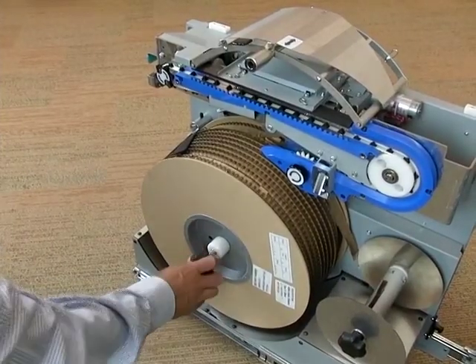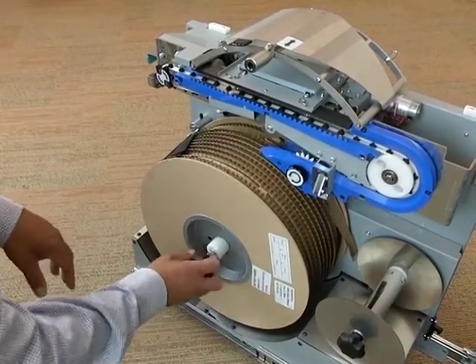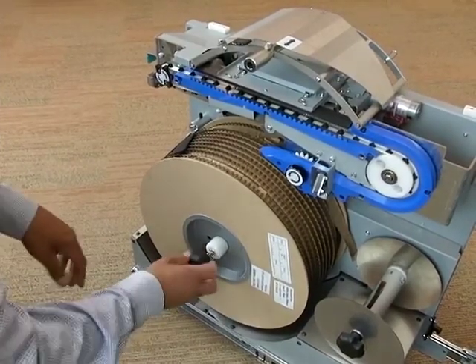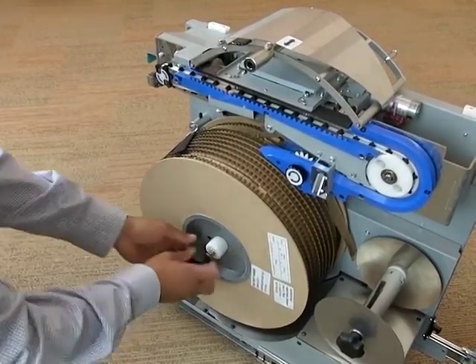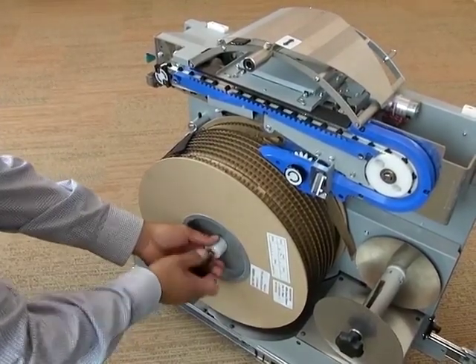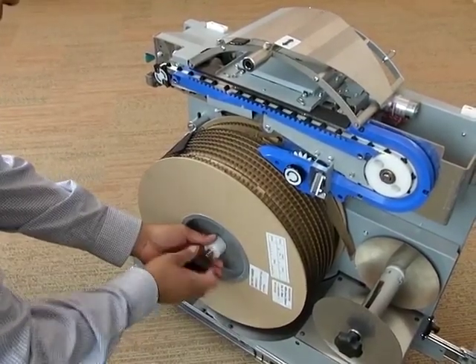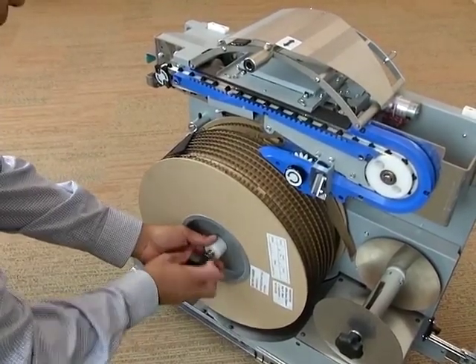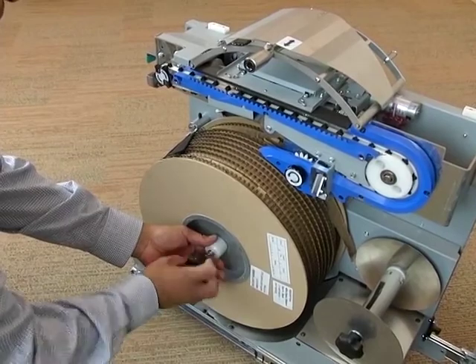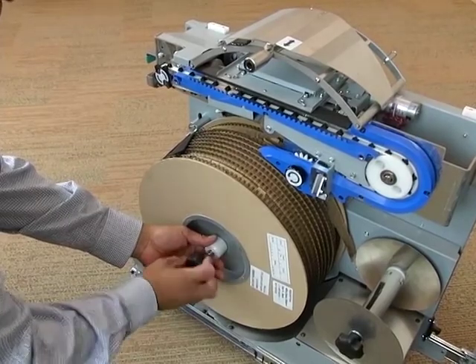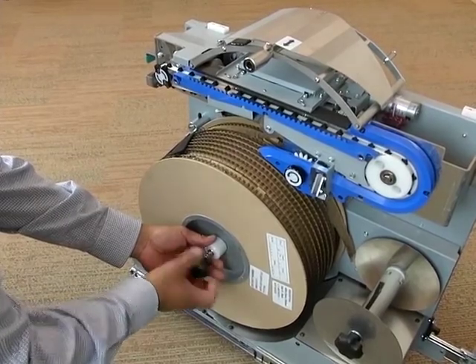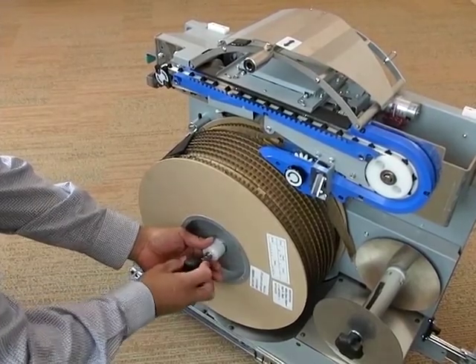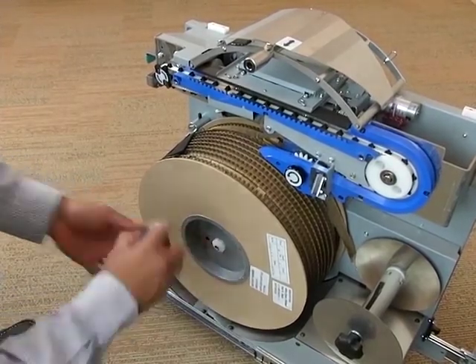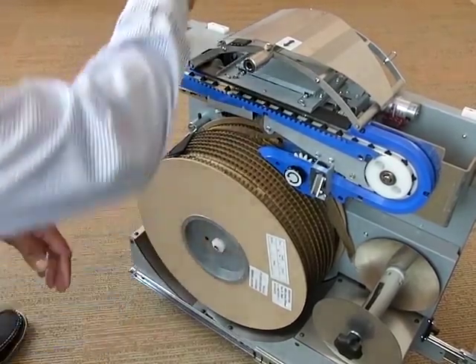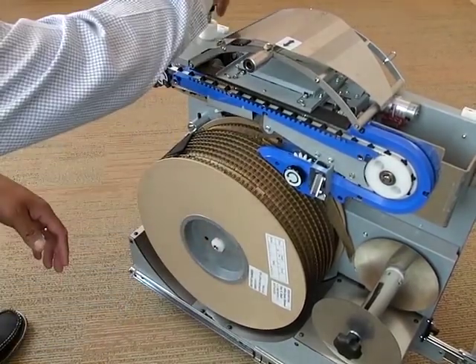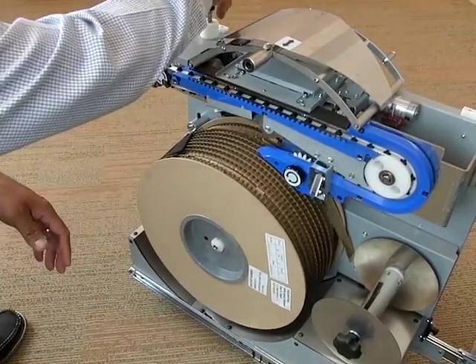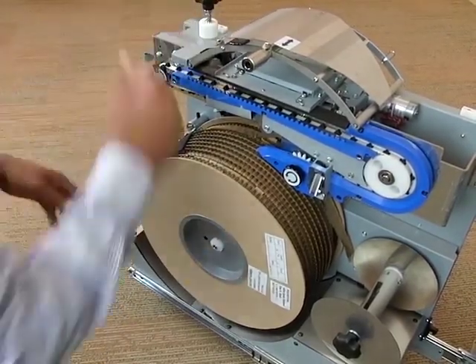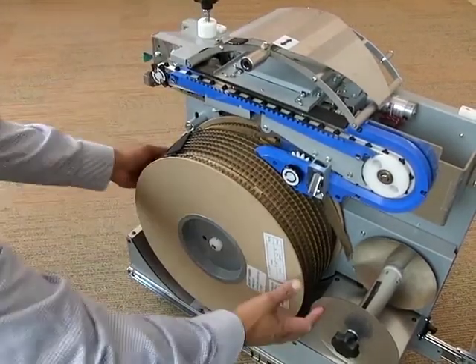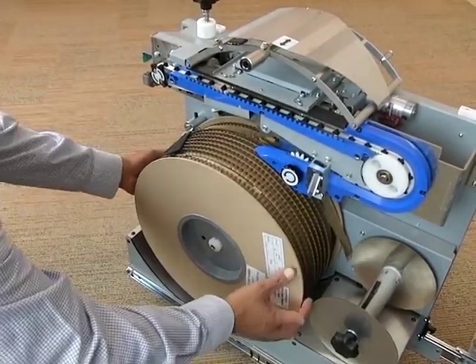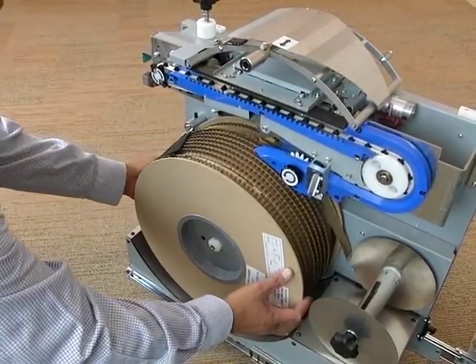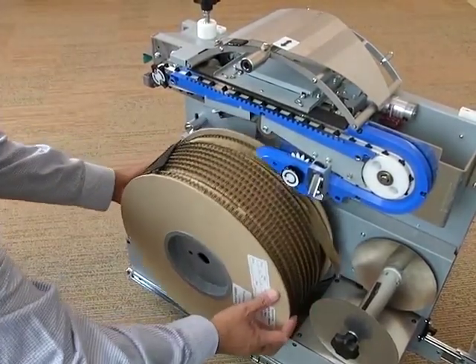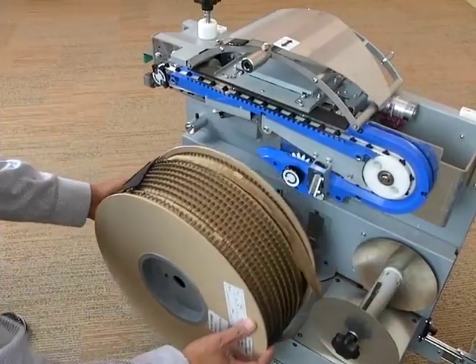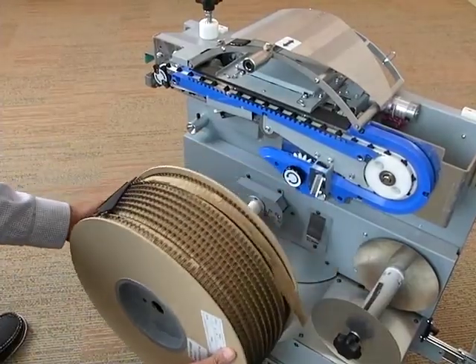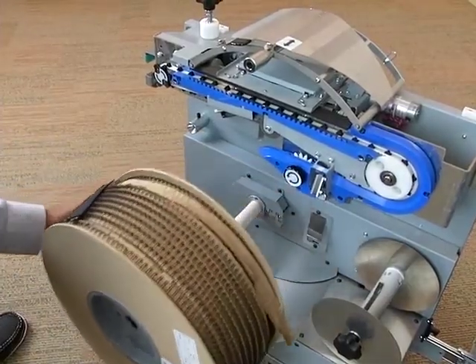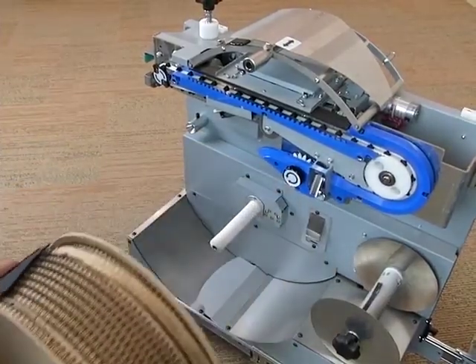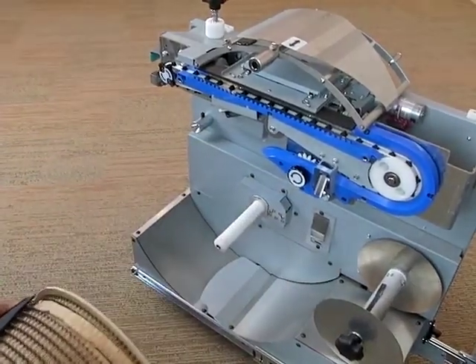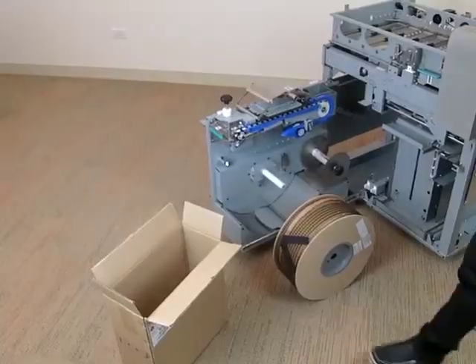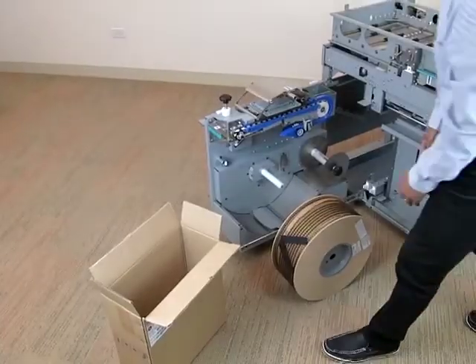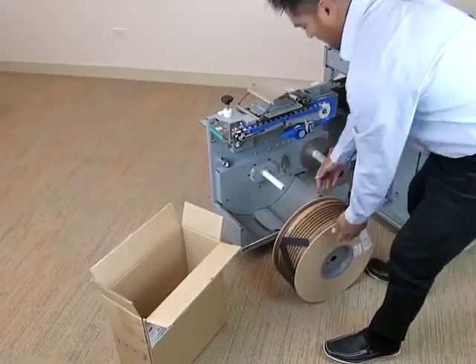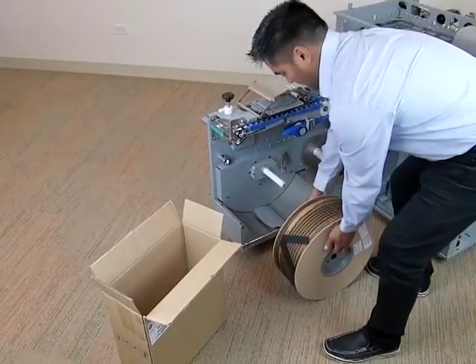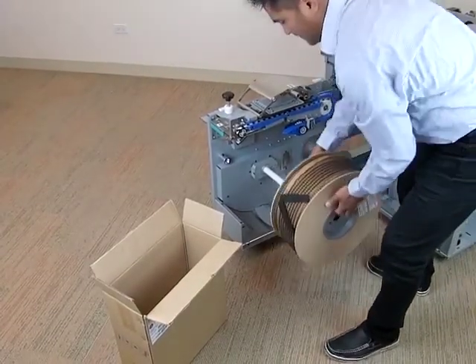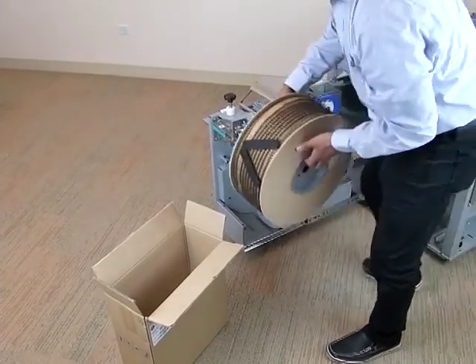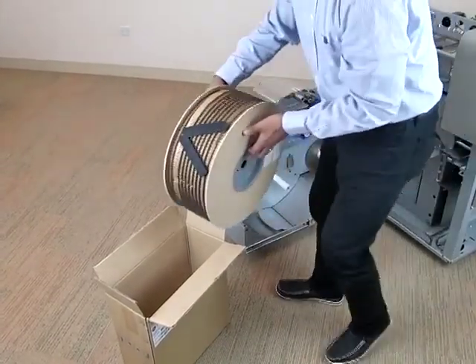Unscrew the spool retainer and set it aside. Remove the supply spool and either dispose of it if empty, or store it upright in the carton it came in for future use.